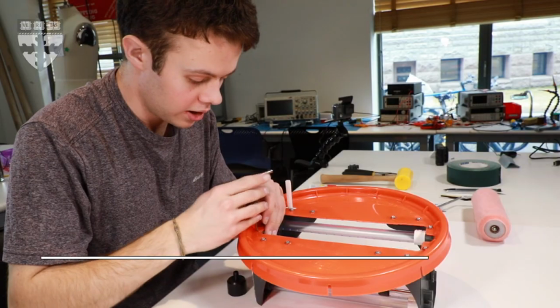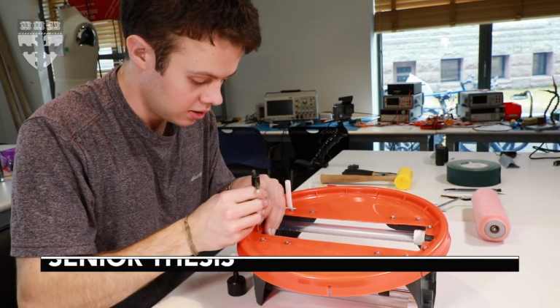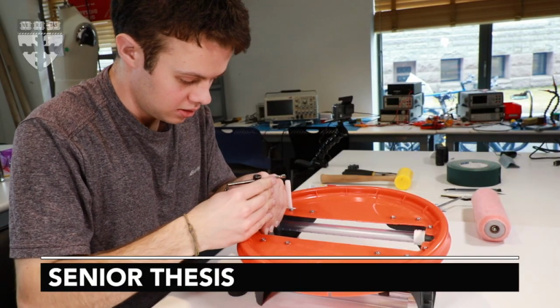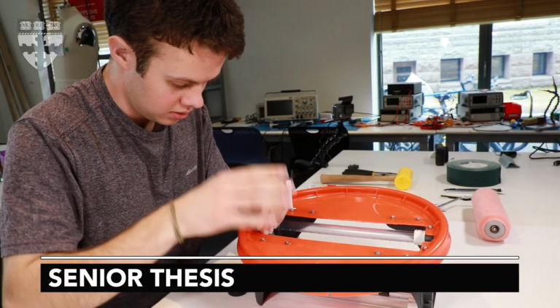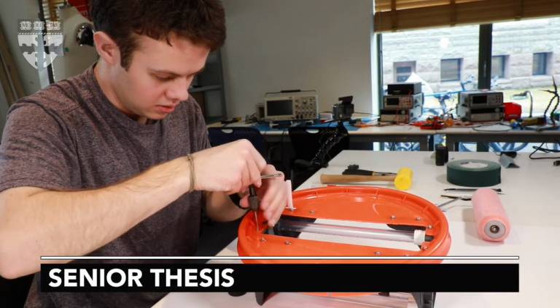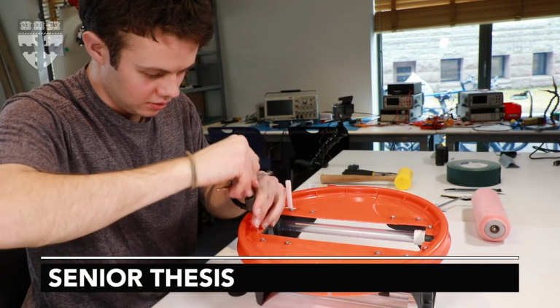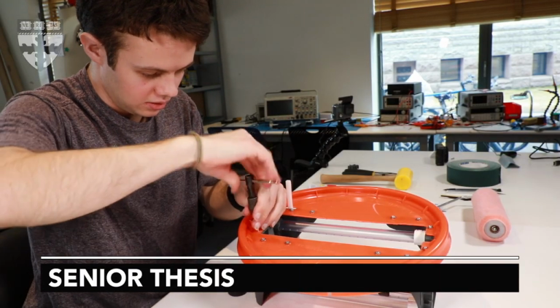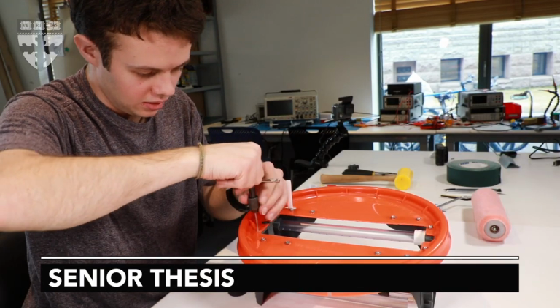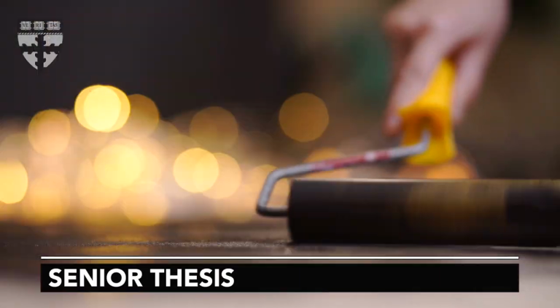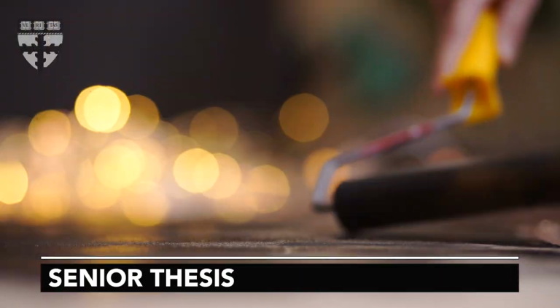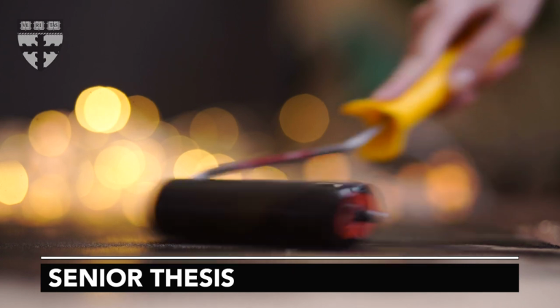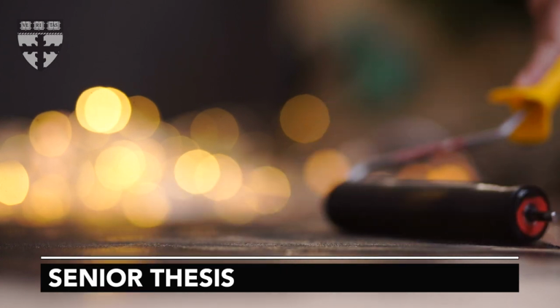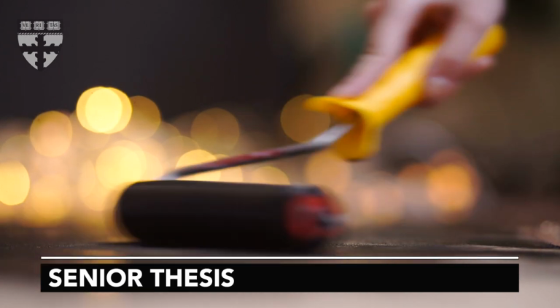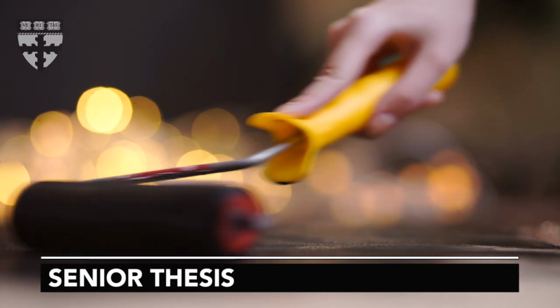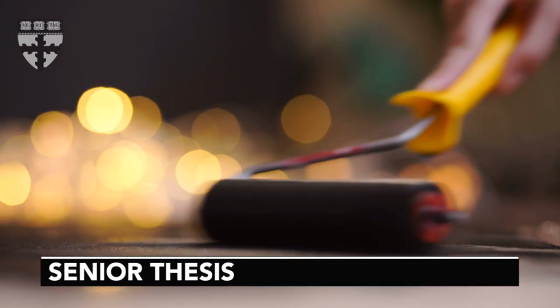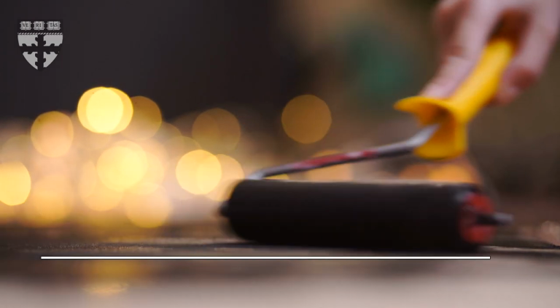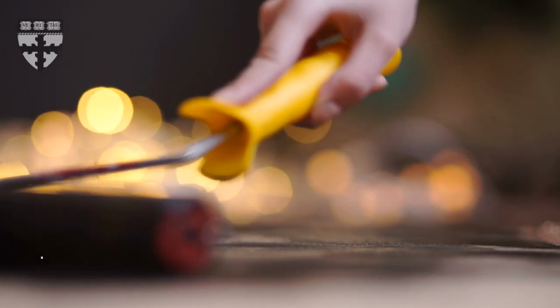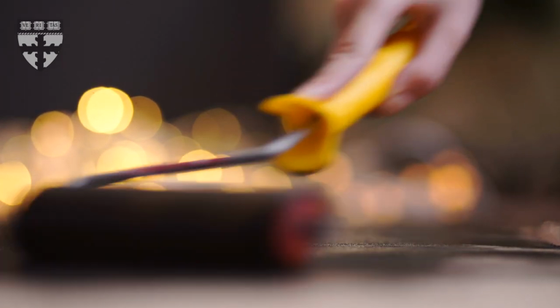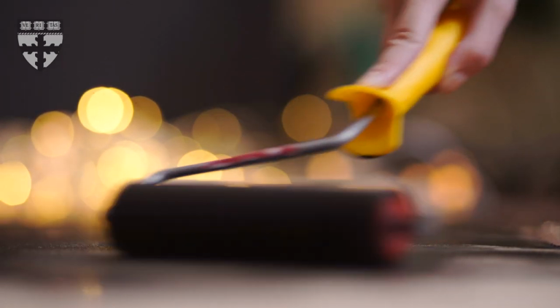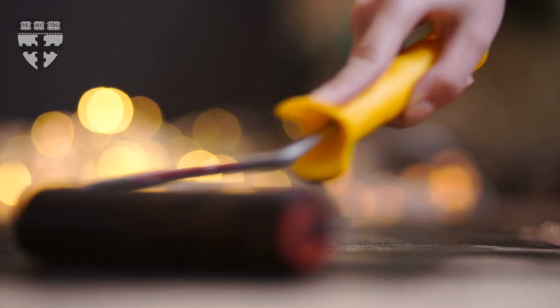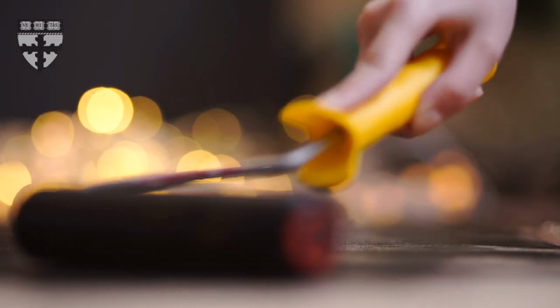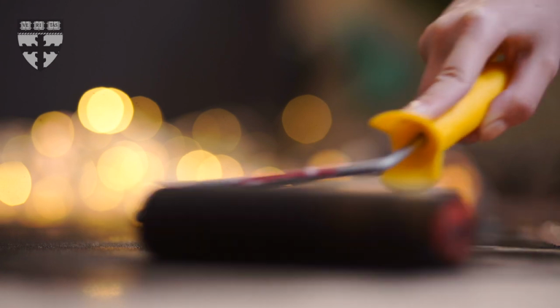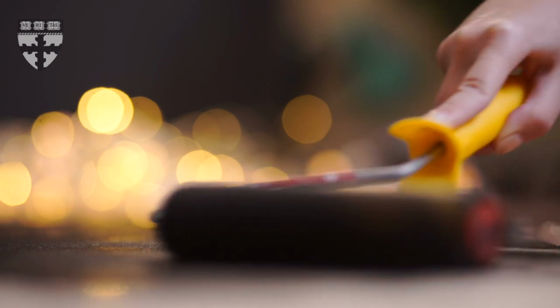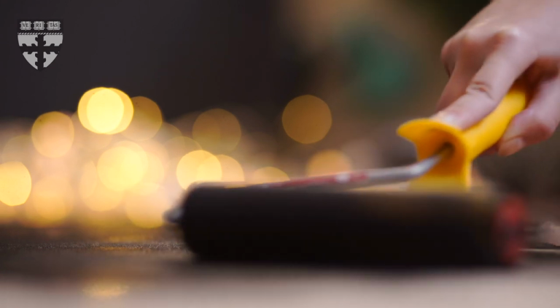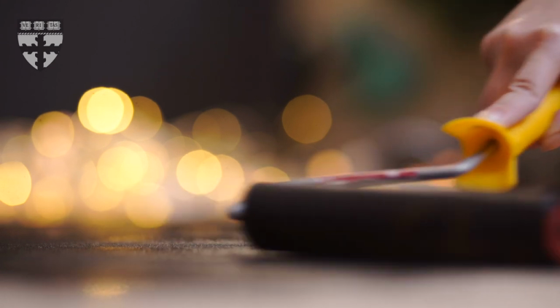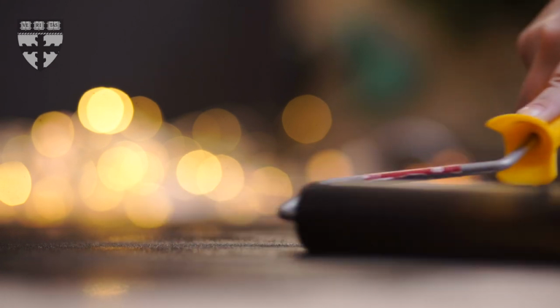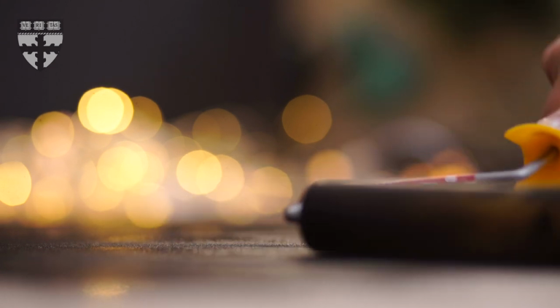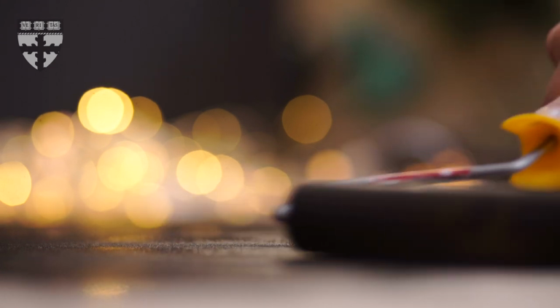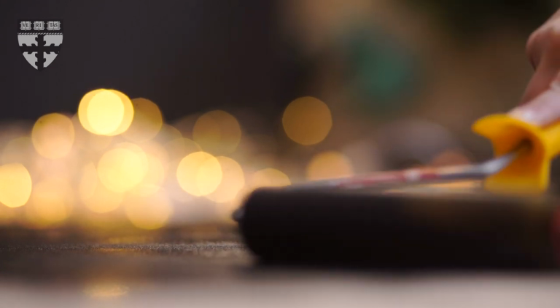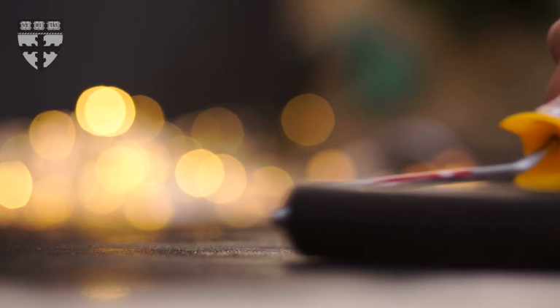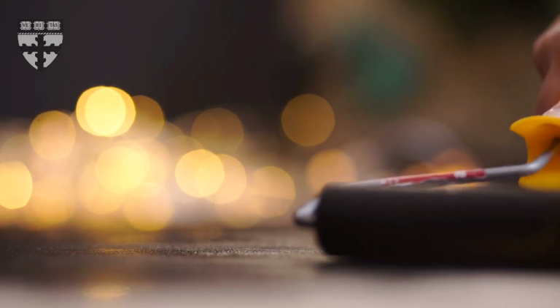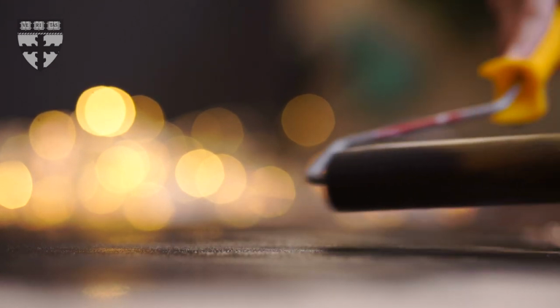For my senior thesis I'm working on a device to clean paint rollers. The paint rollers you use to paint a house inside or outside are often thrown out after one use, which causes a huge environmental waste as well as costs a fair bit to the painters.